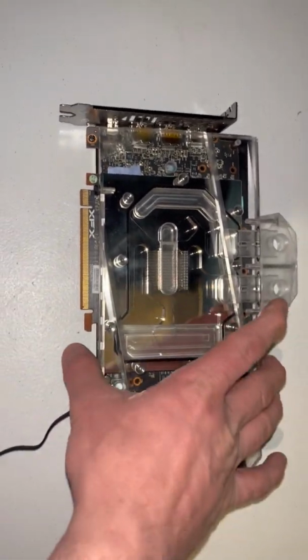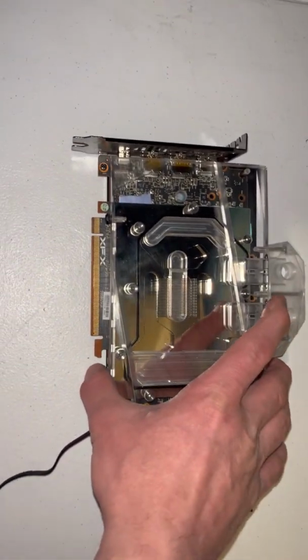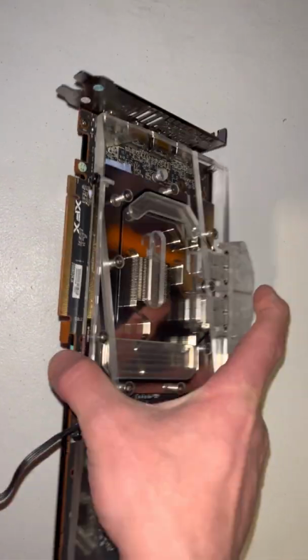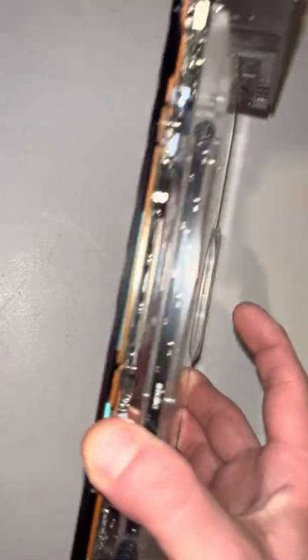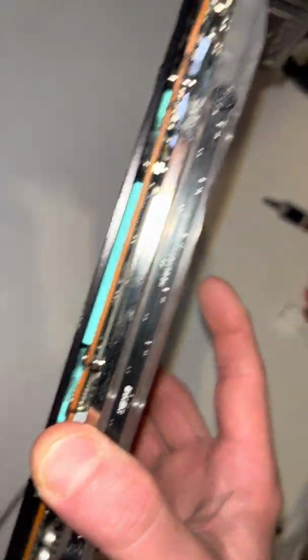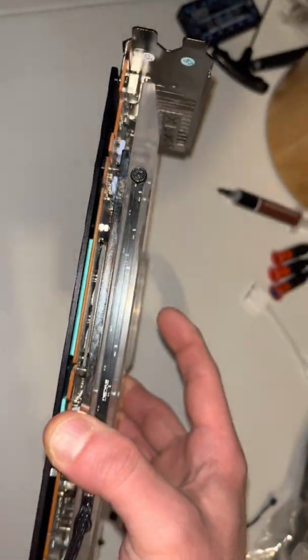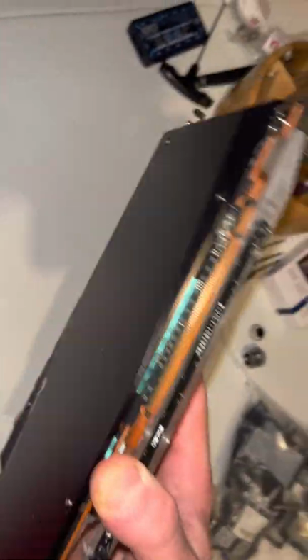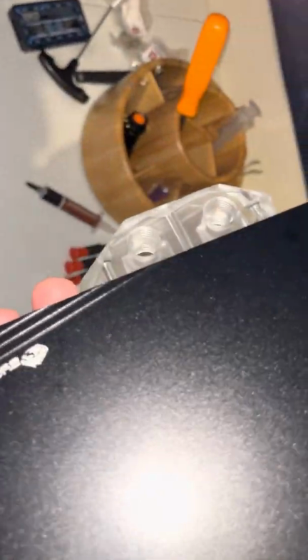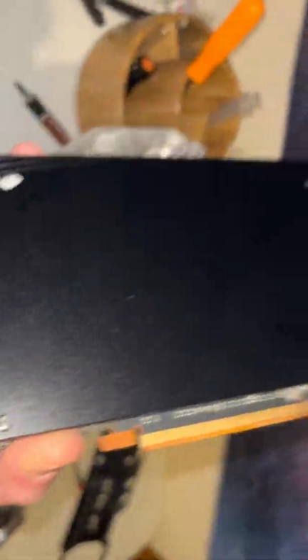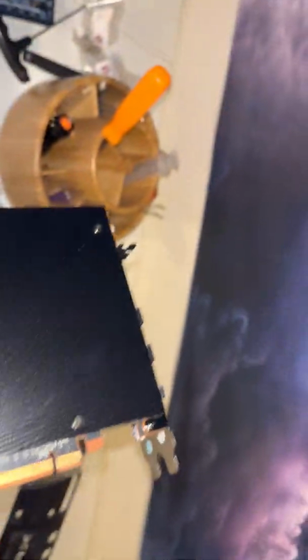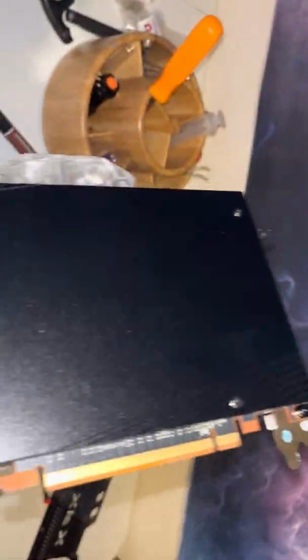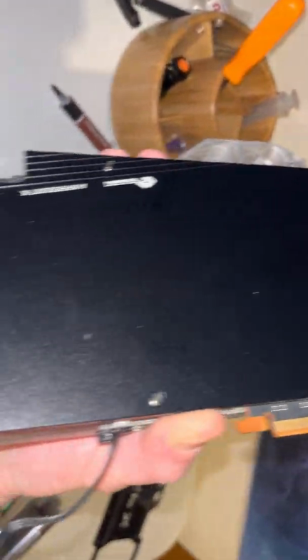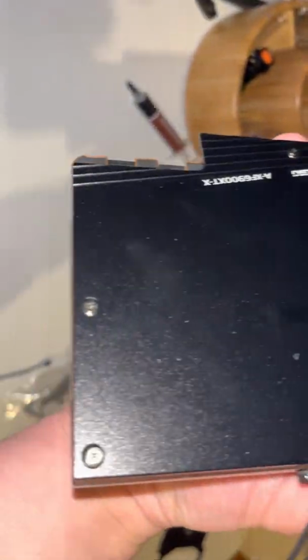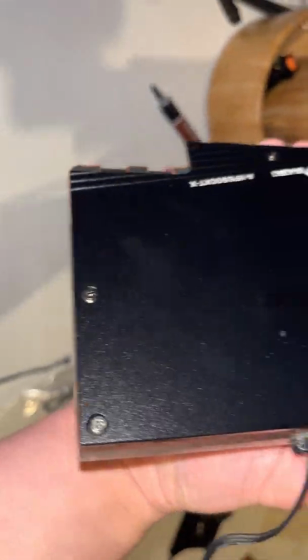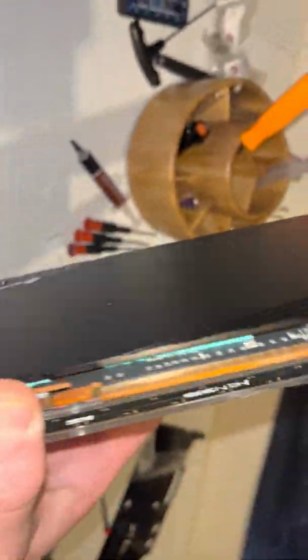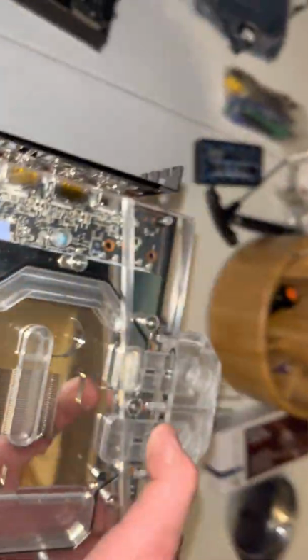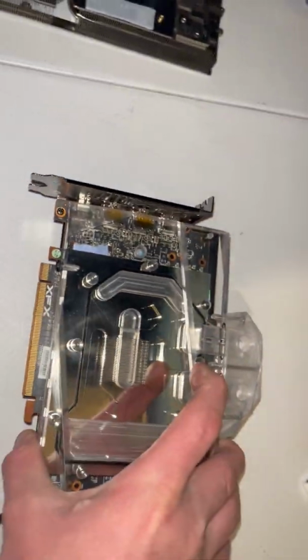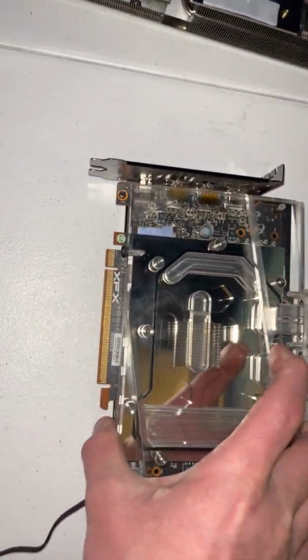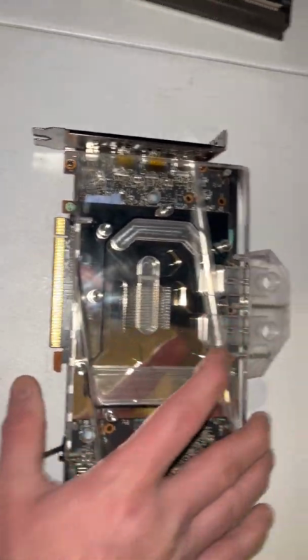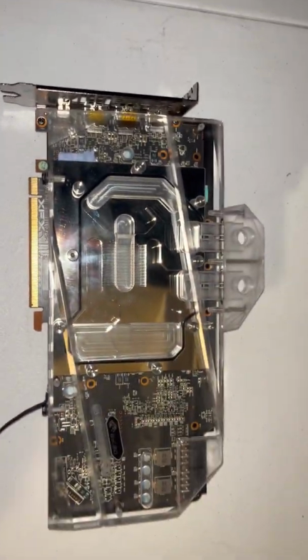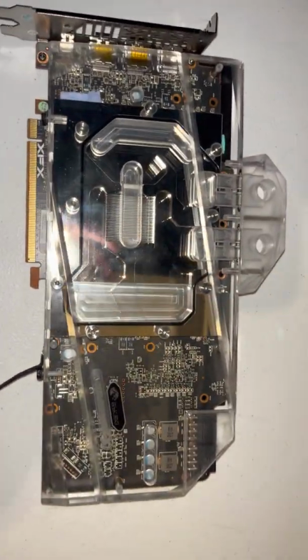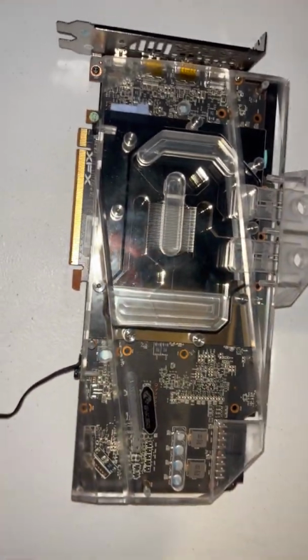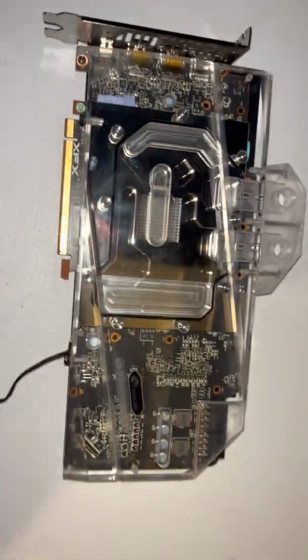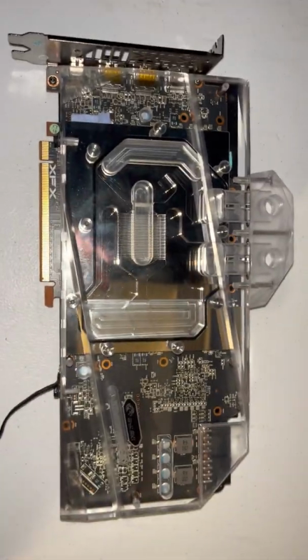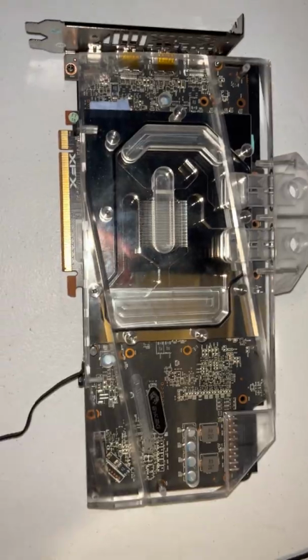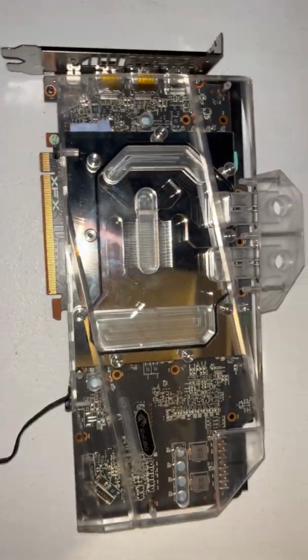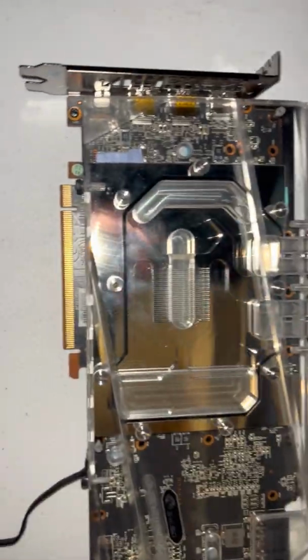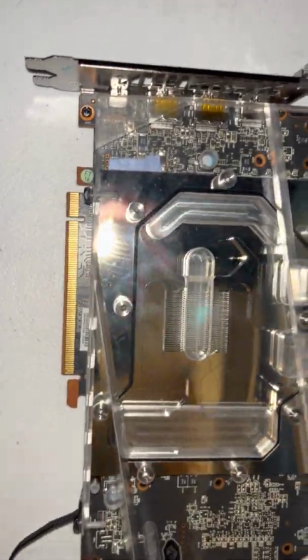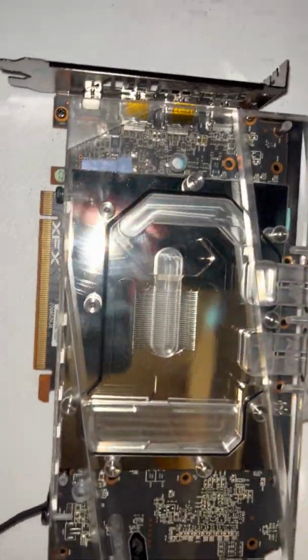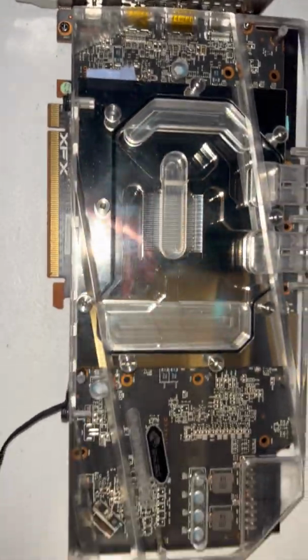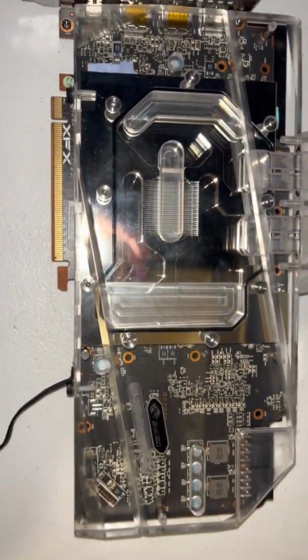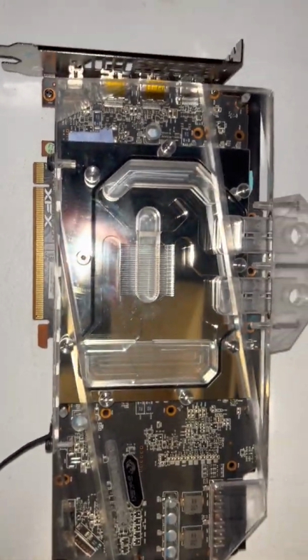It works perfect. It really is made well. Even the backplate, all the screws go in, everything fits well. The backplate works. Everything is covered — your VRMs.